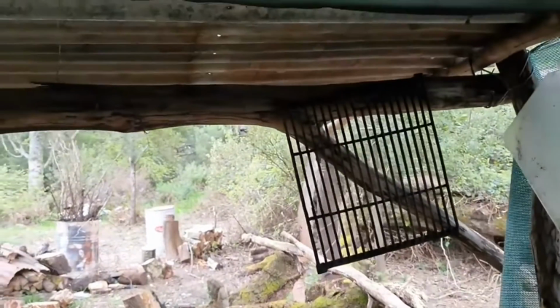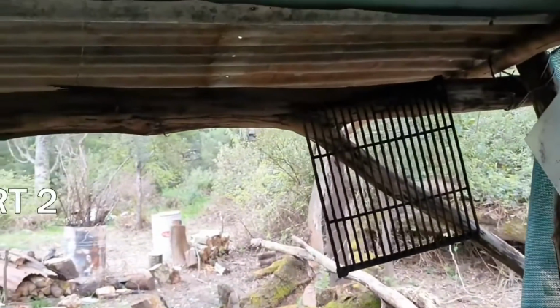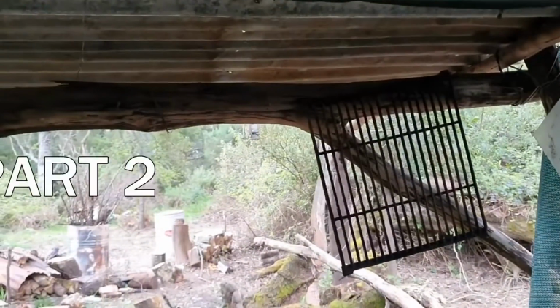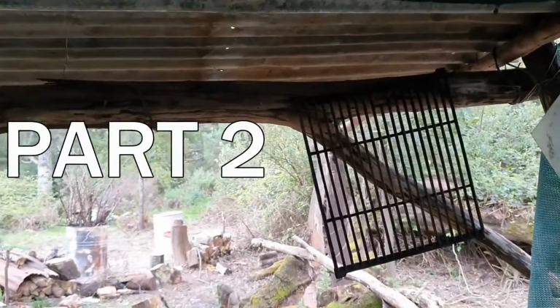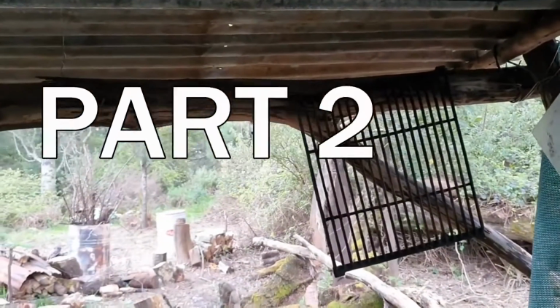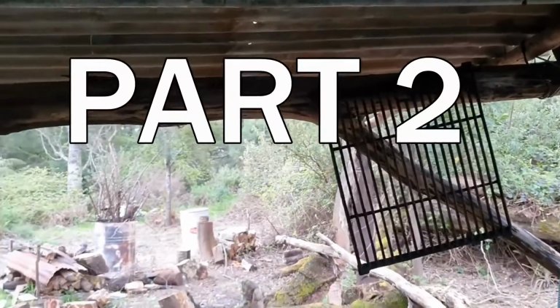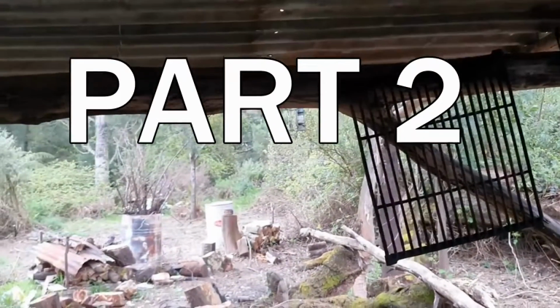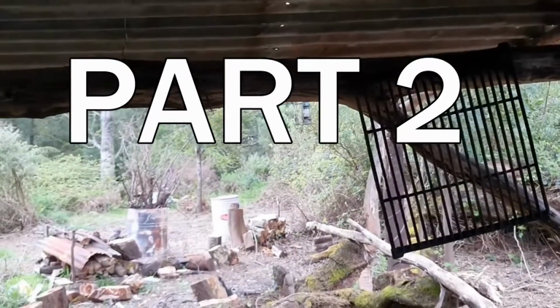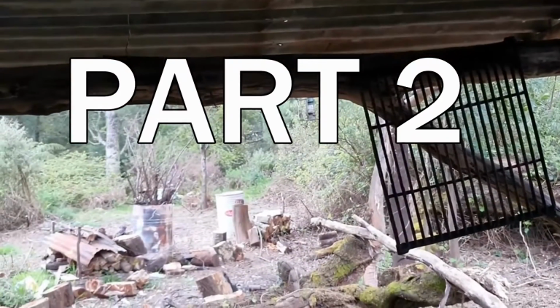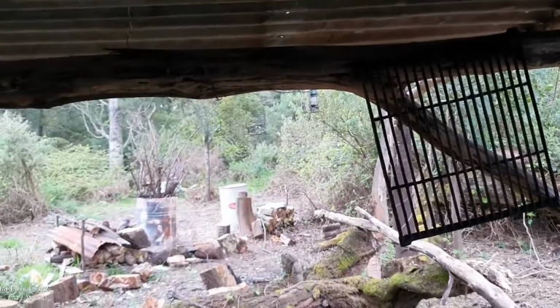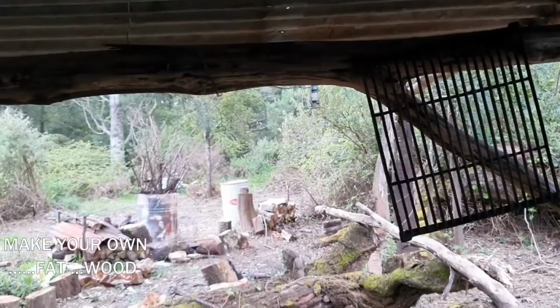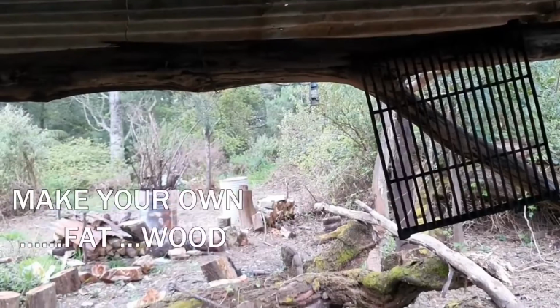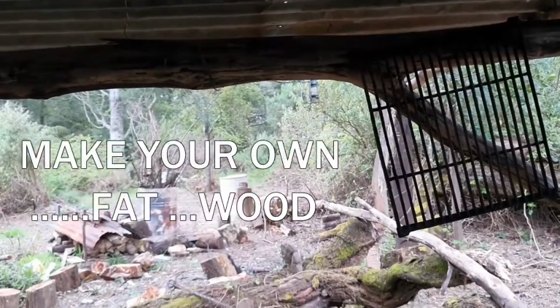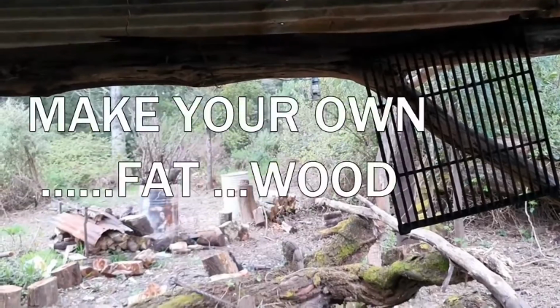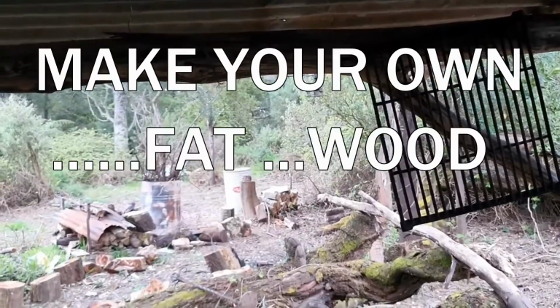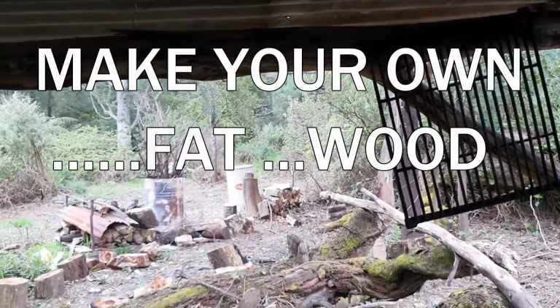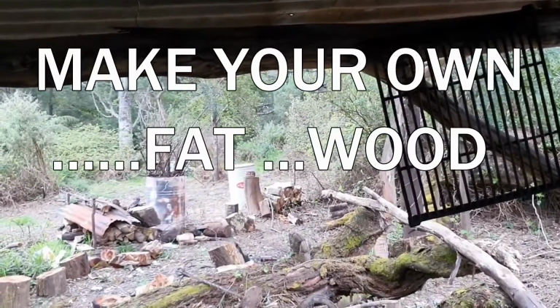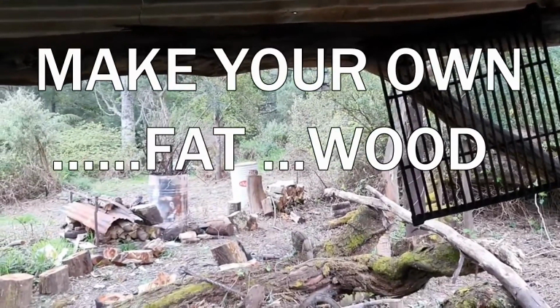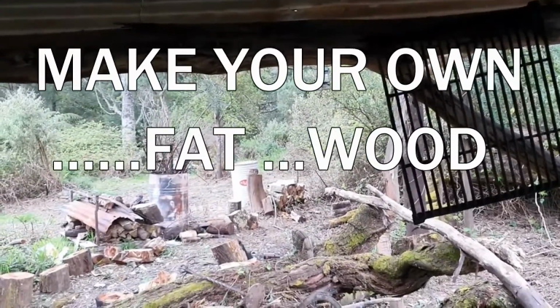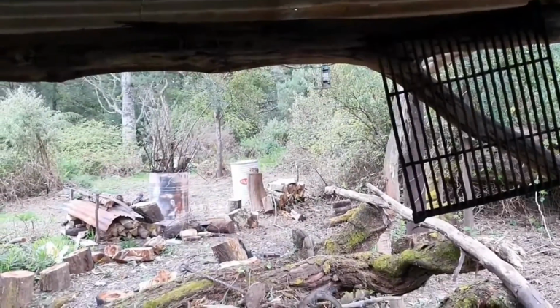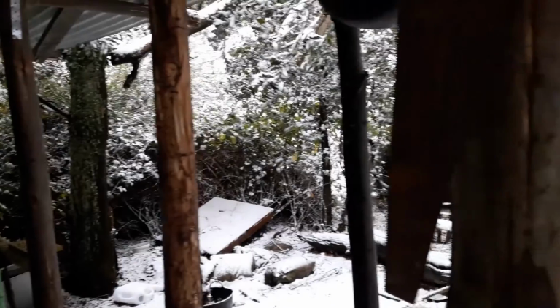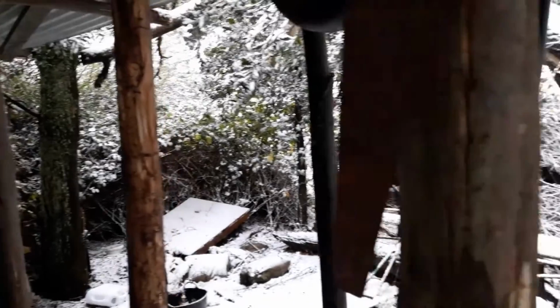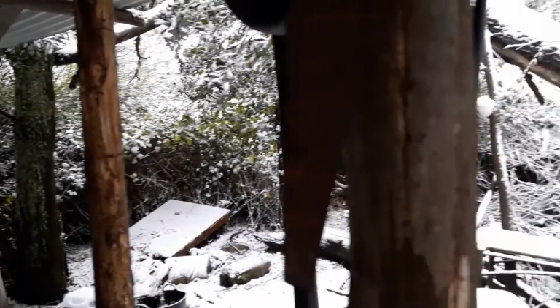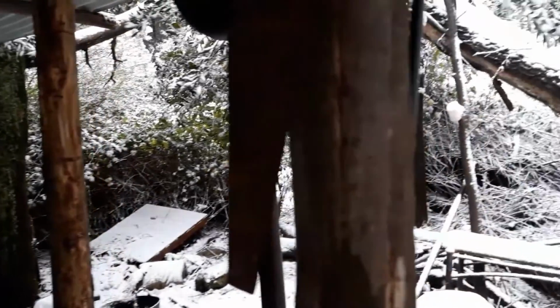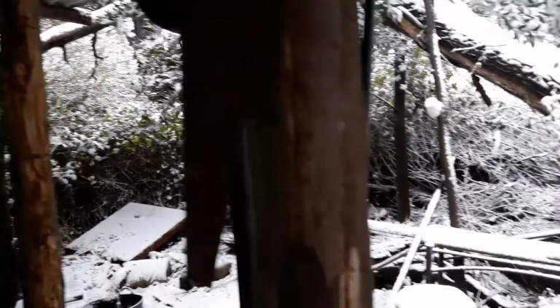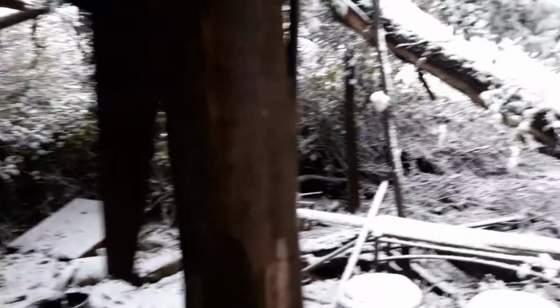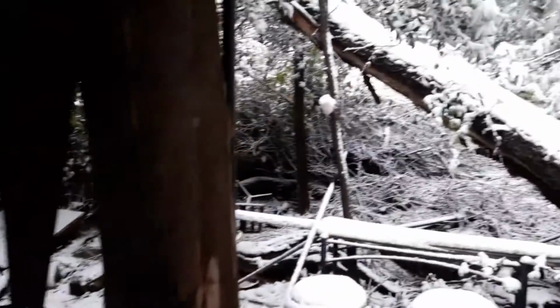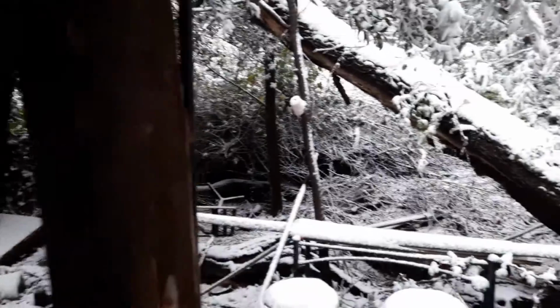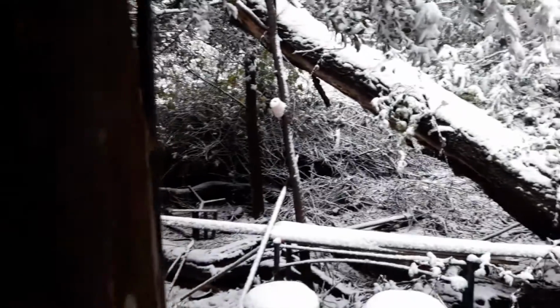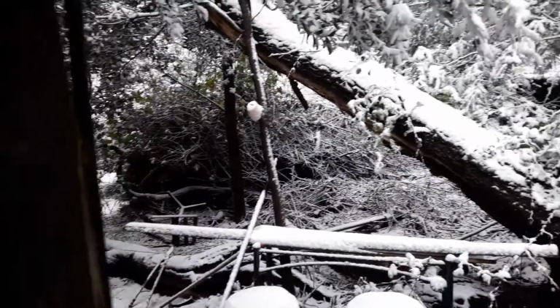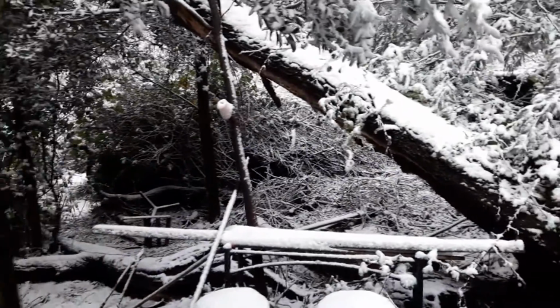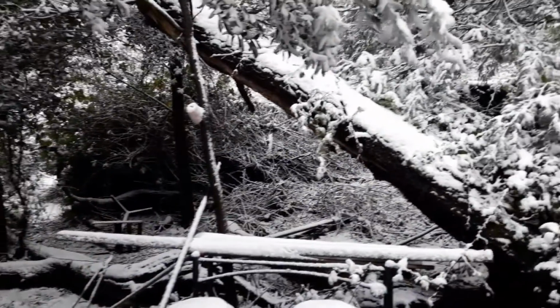Another day in the bush, it's beautiful. I think it's gonna rain later. Cheers guys, life's good — love it. Actually I was a bit wrong about the rain, folks. It's a bit cold today.